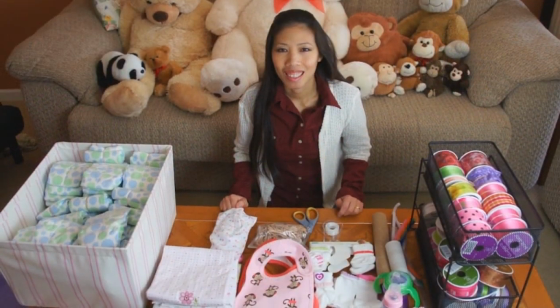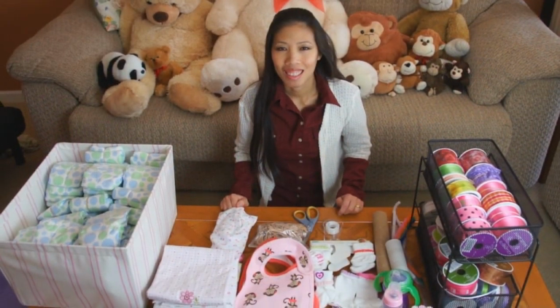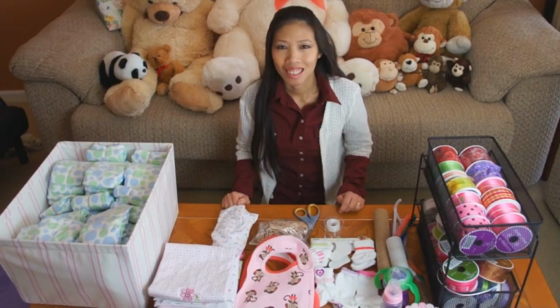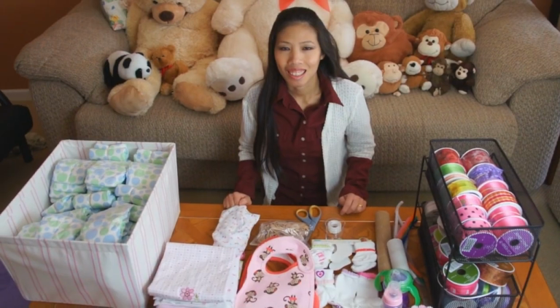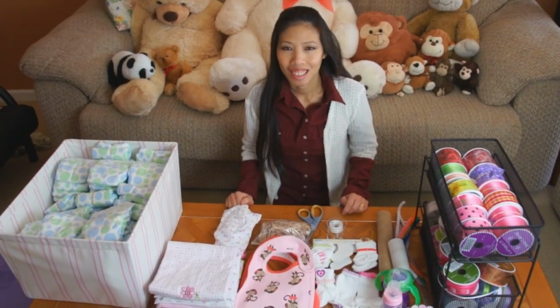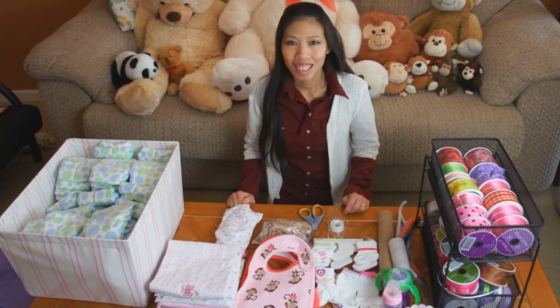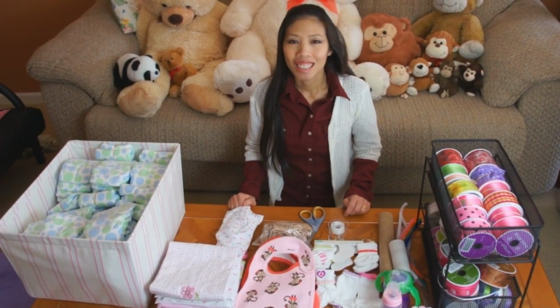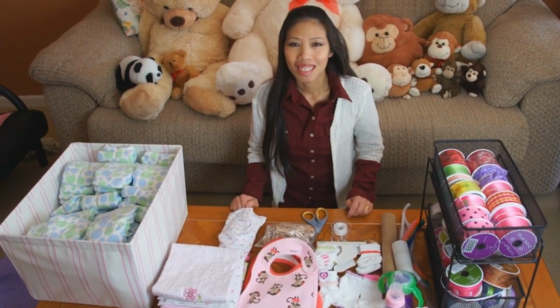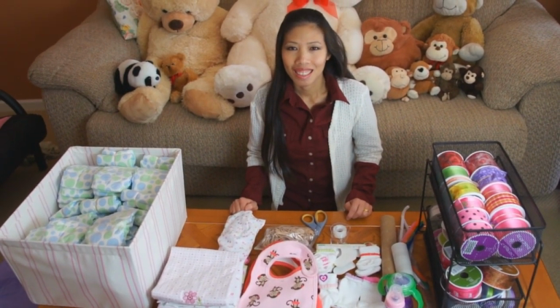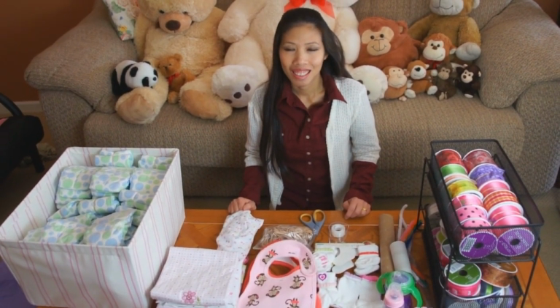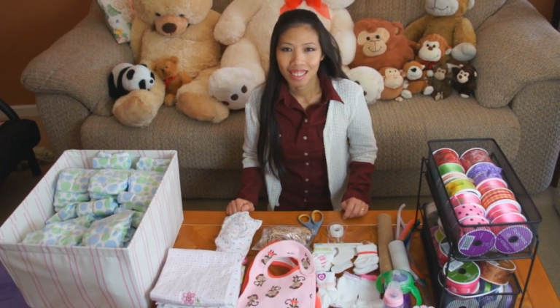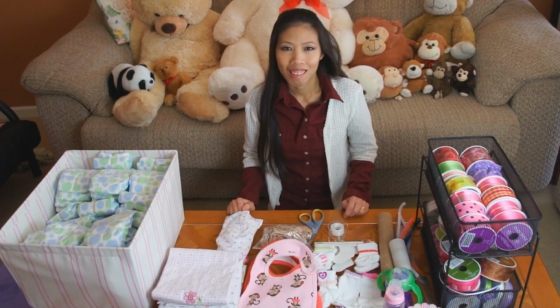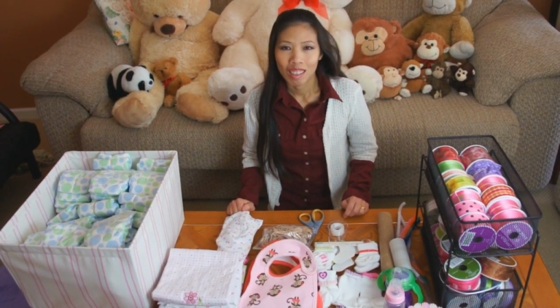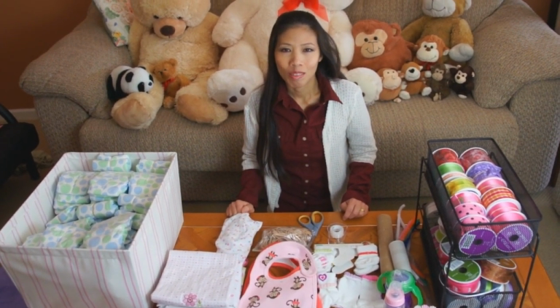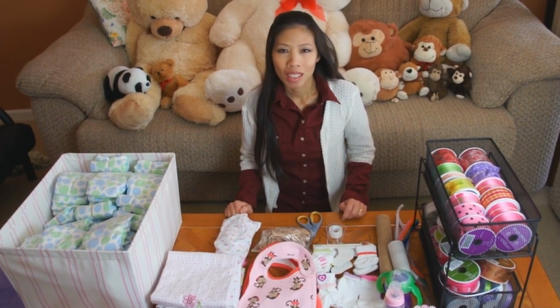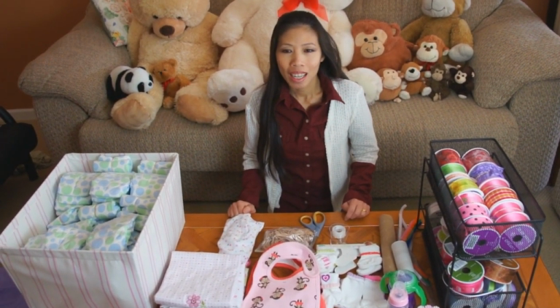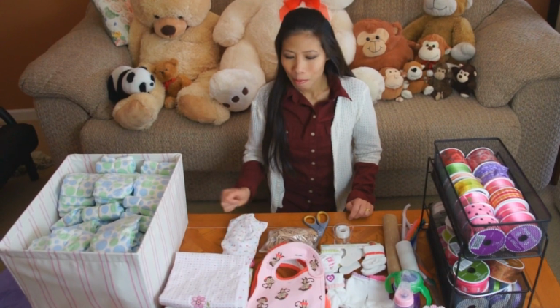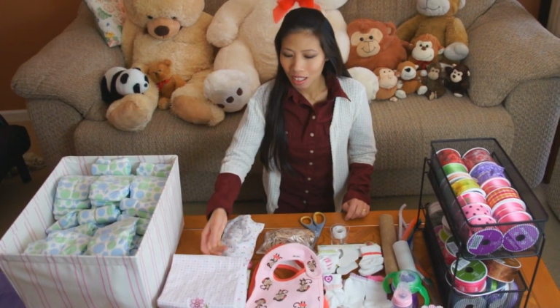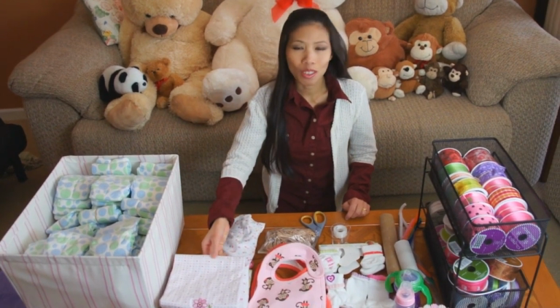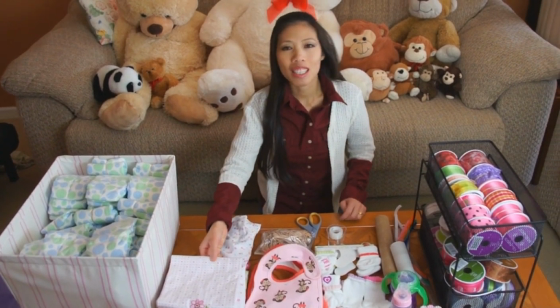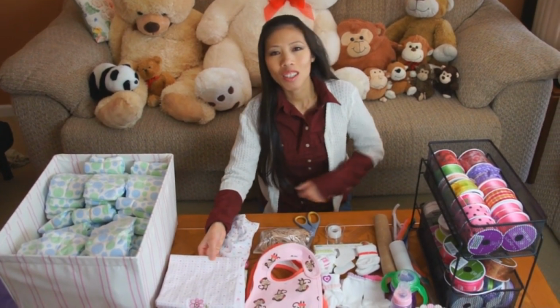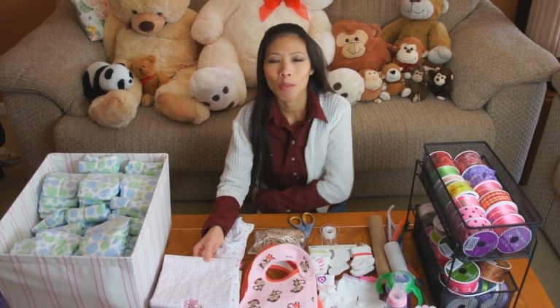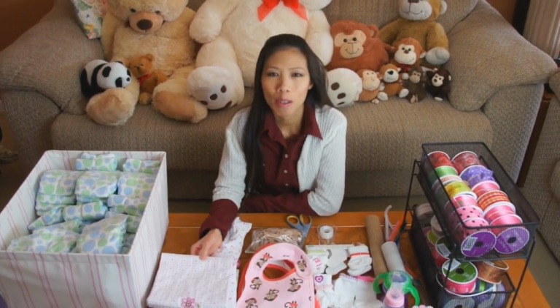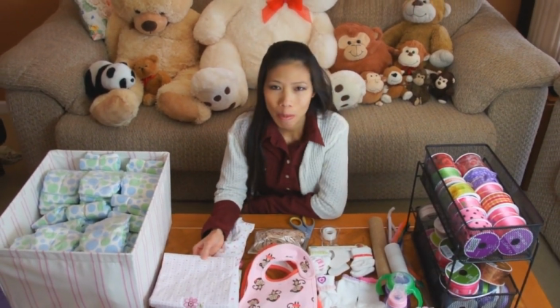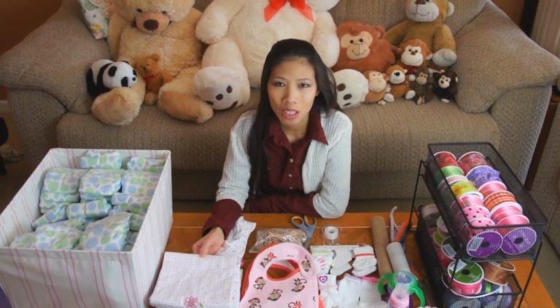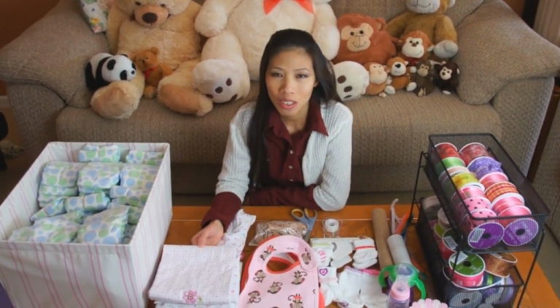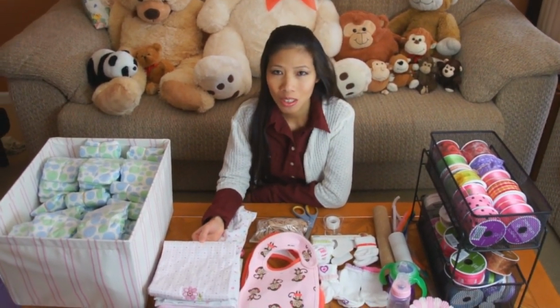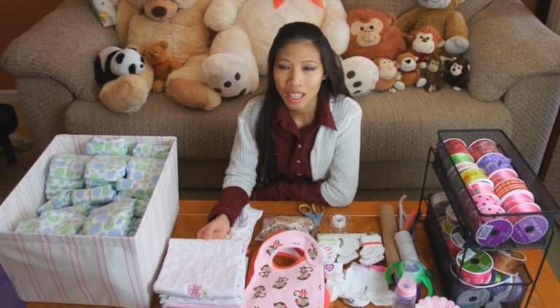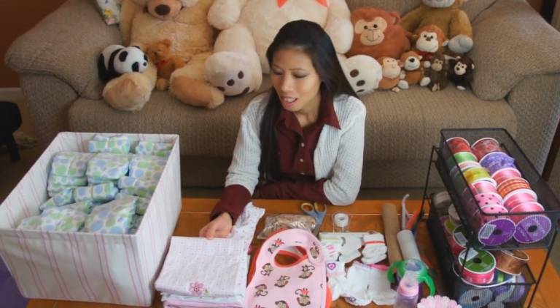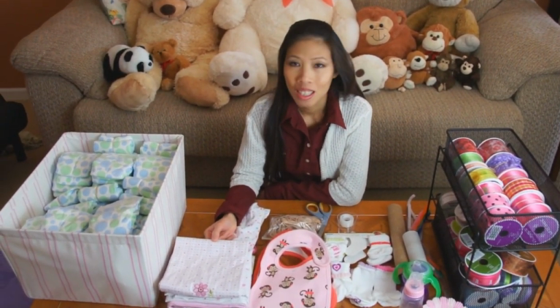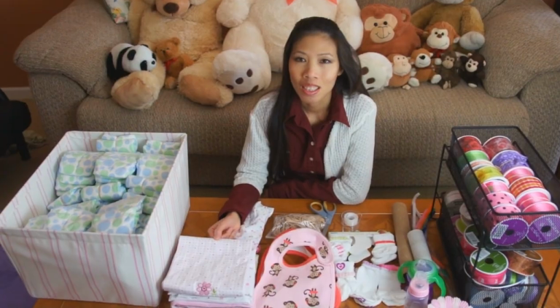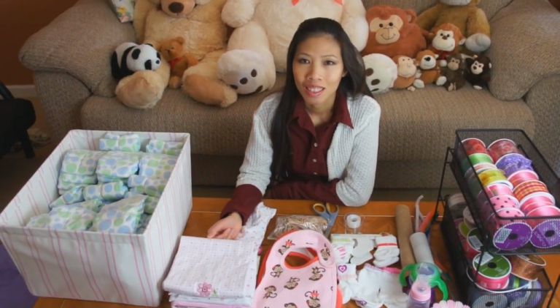All right everybody, we're back here with Thong today. She's going to show us how to make another cool diaper cake. So what are you gonna be making, Thong? I can make the tricycle for the baby girls today.